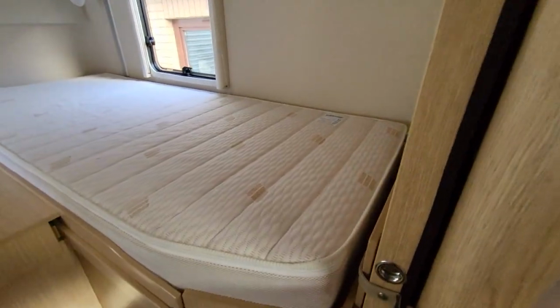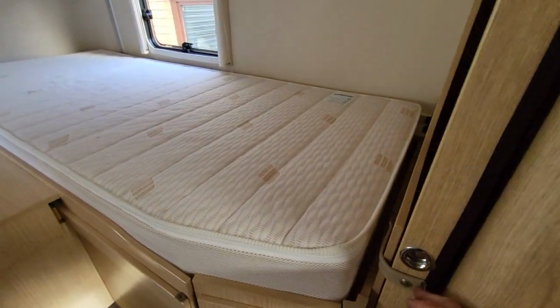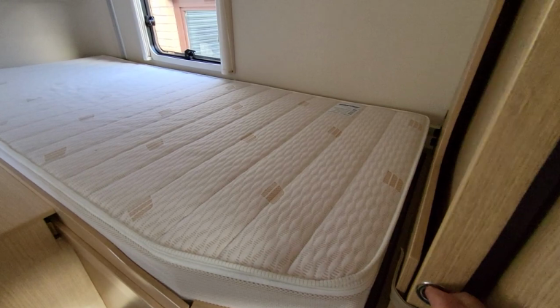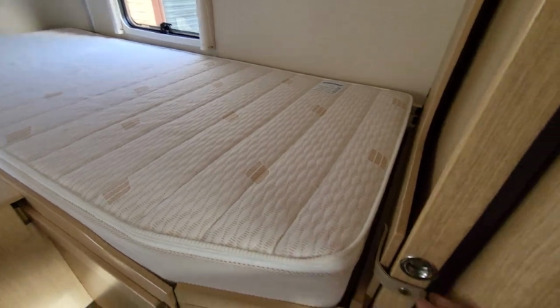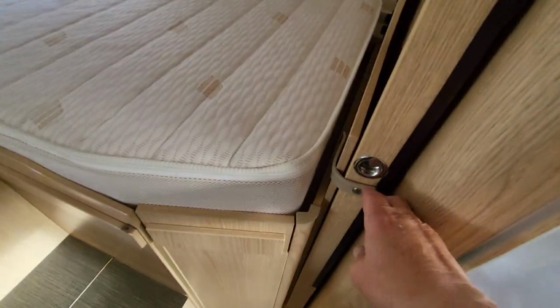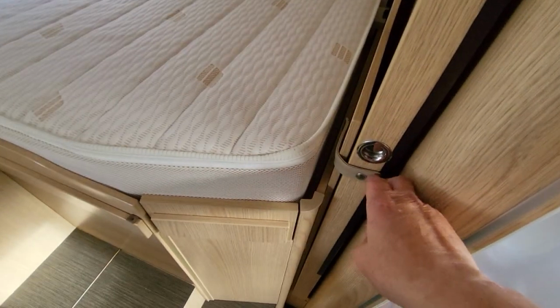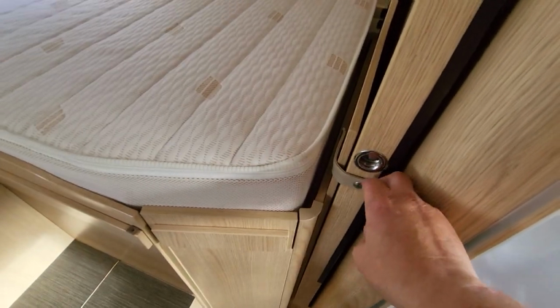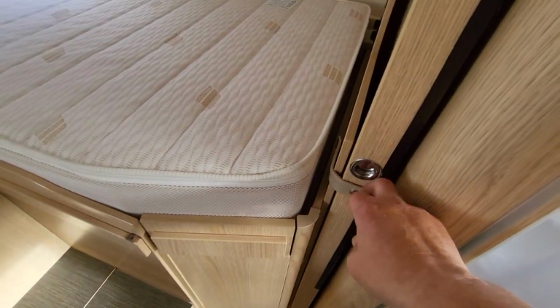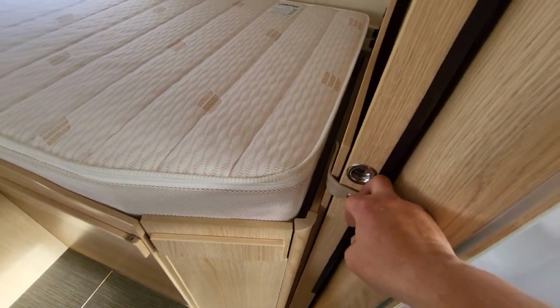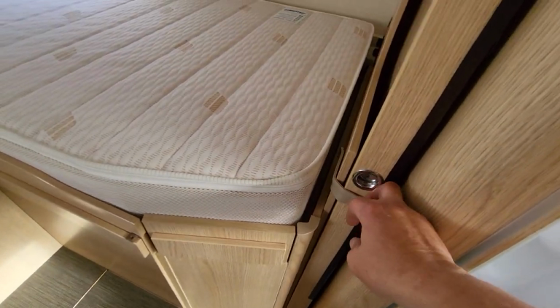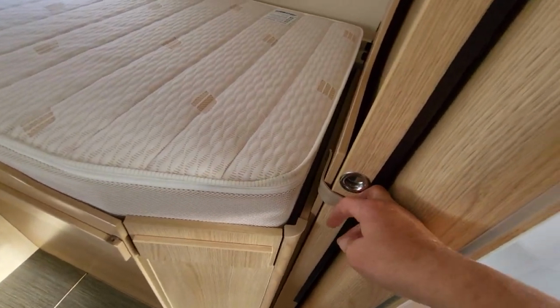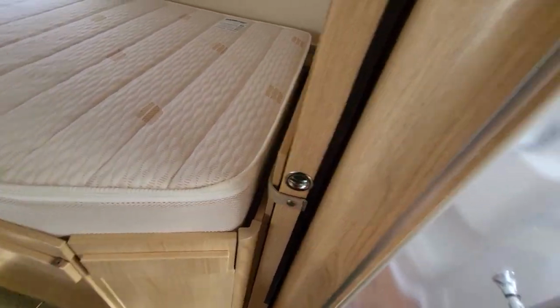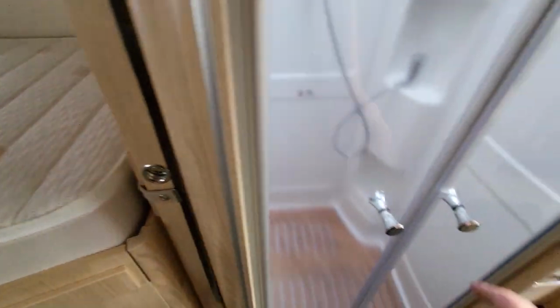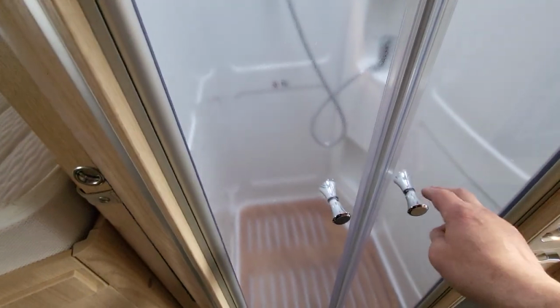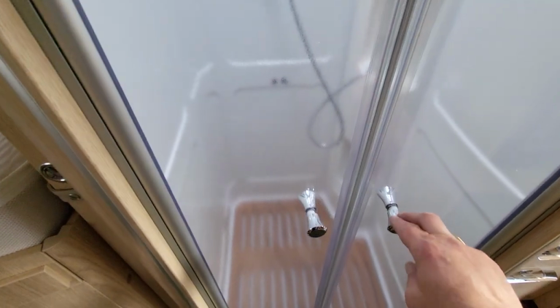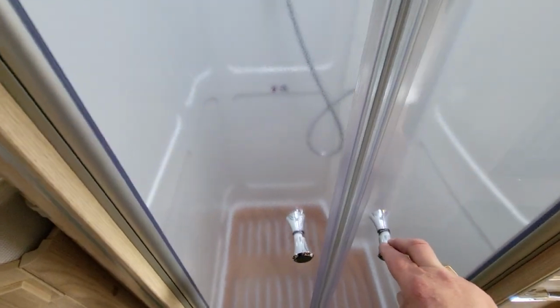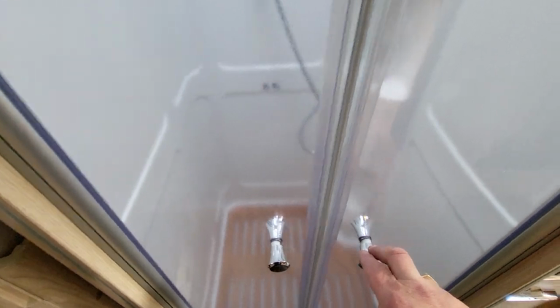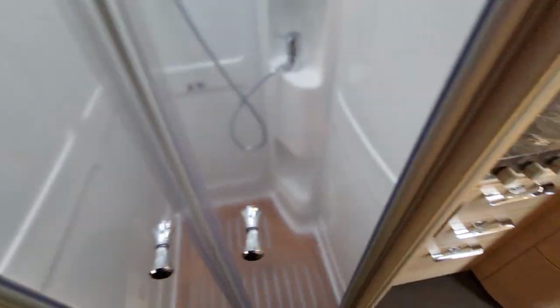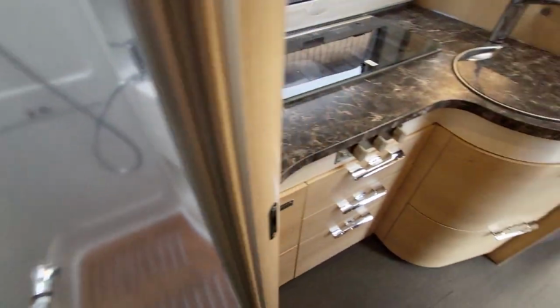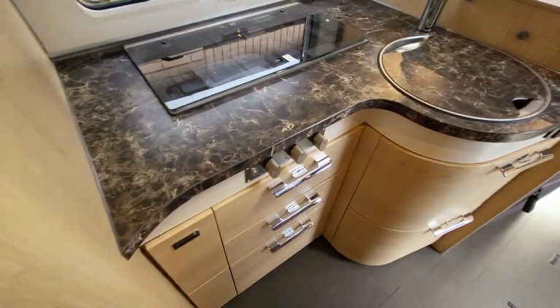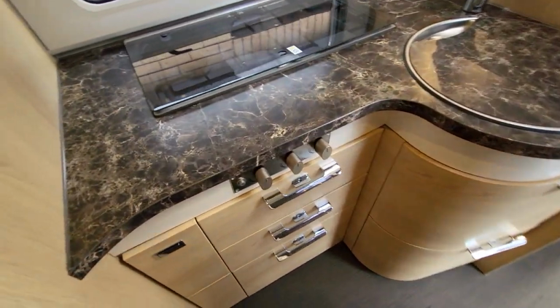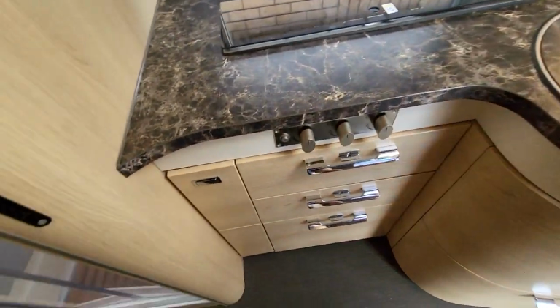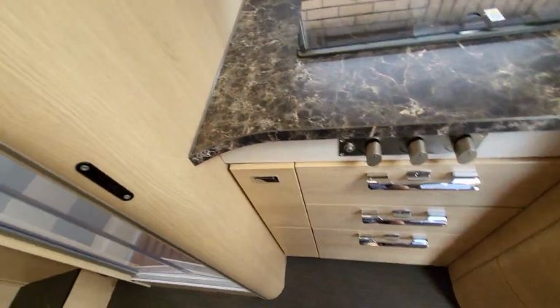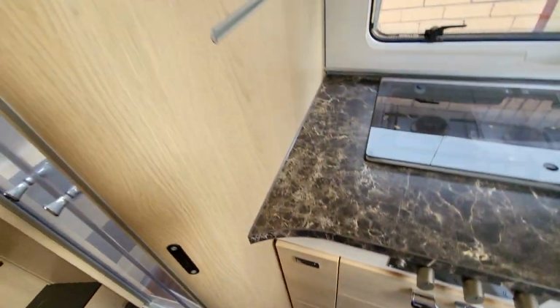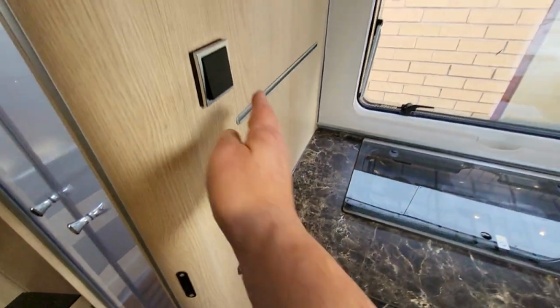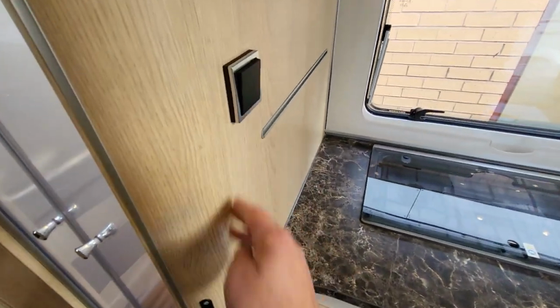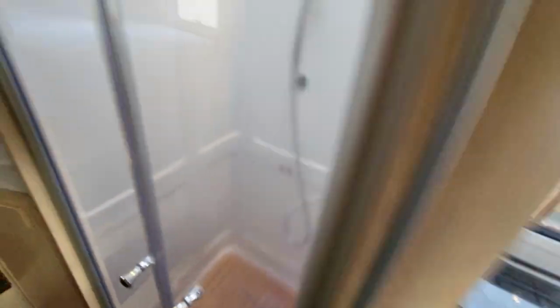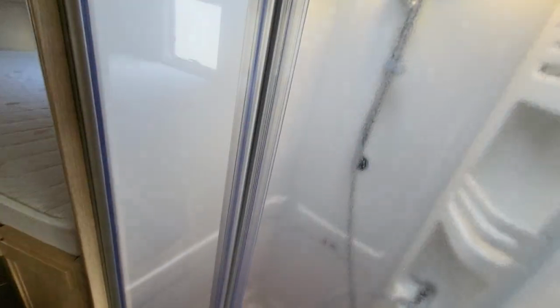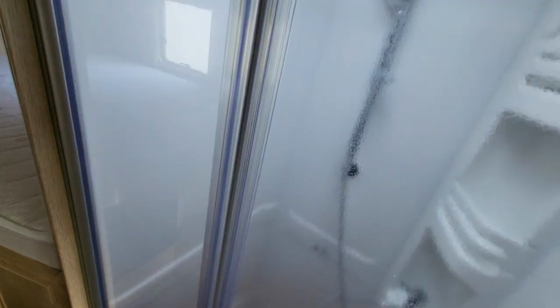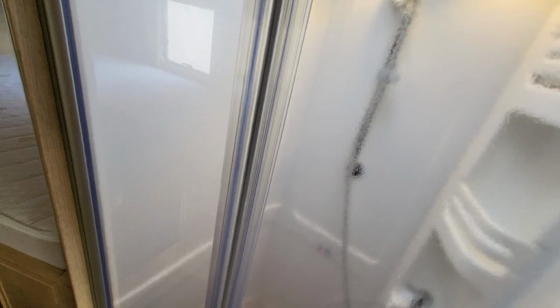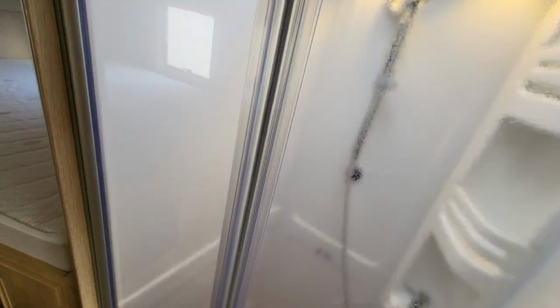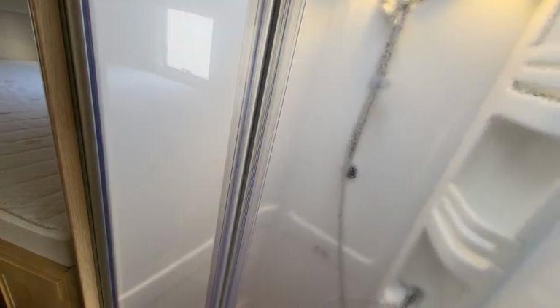The sliding door here unclips from here — always make sure it's secure when you're travelling. Likewise your shower door — always make sure that's closed while you're travelling as well. The light switch for your bathroom is just outside it.